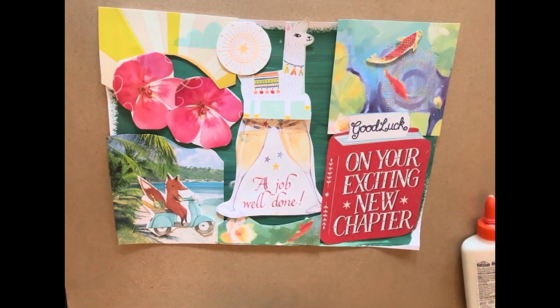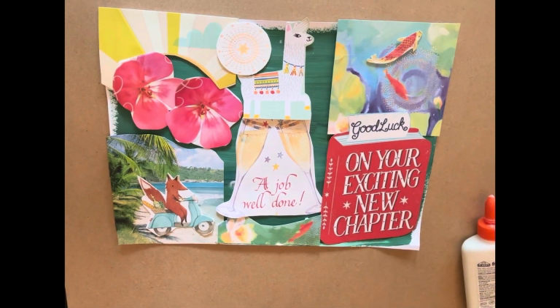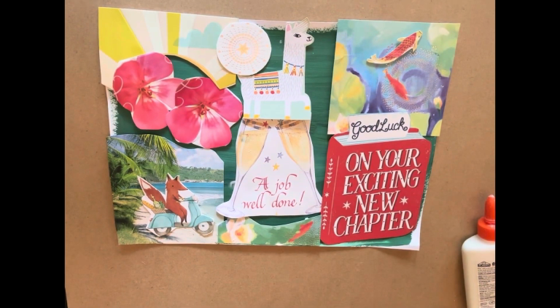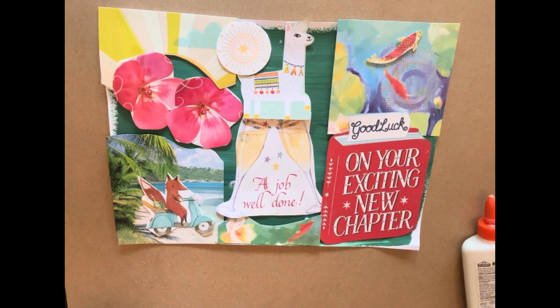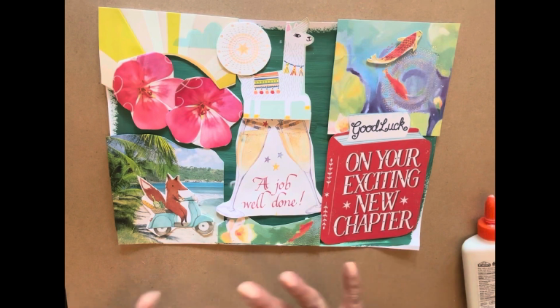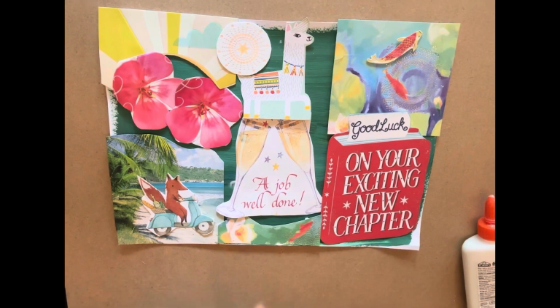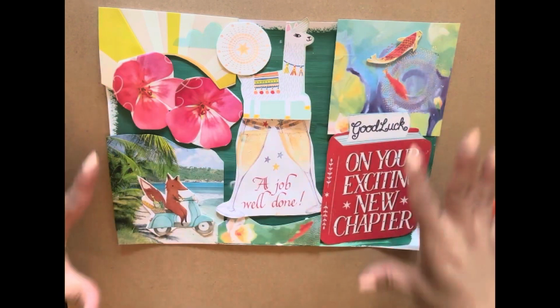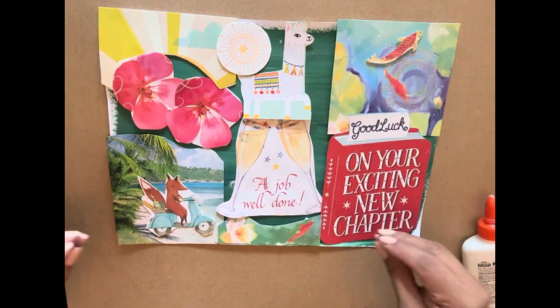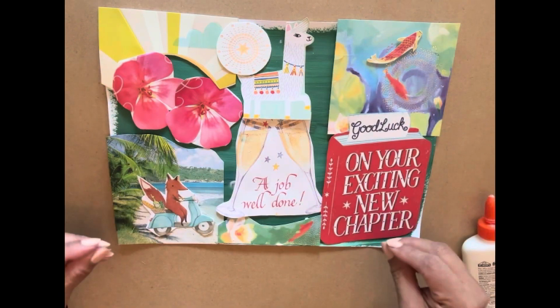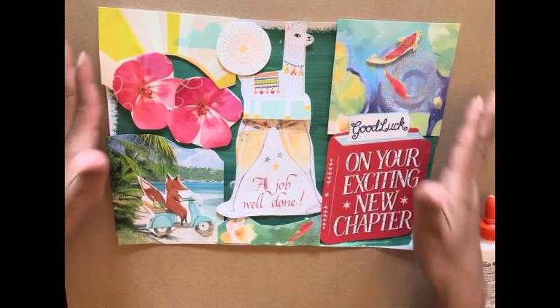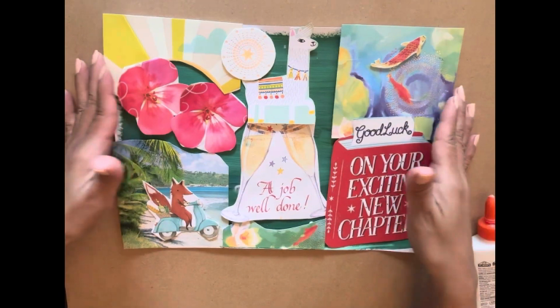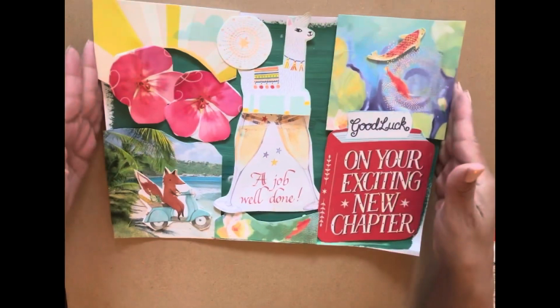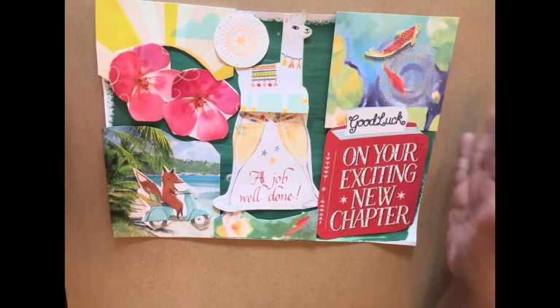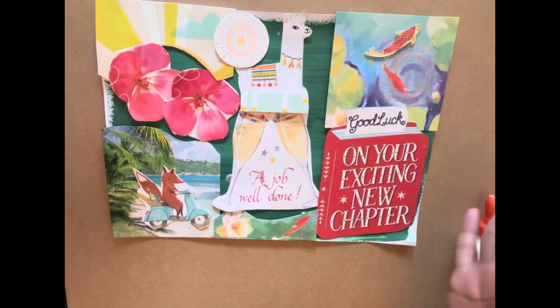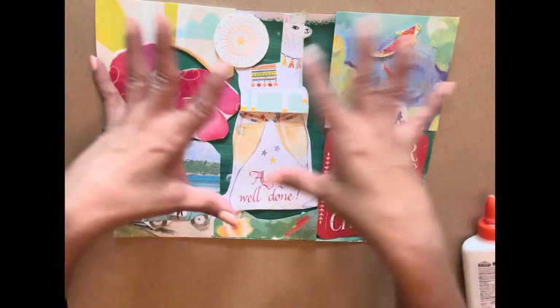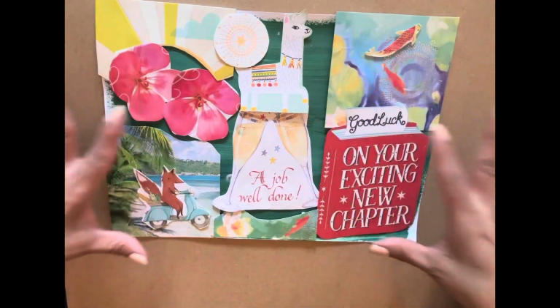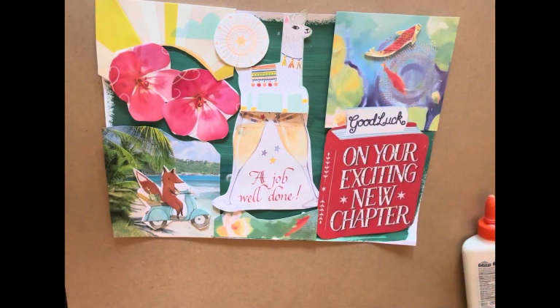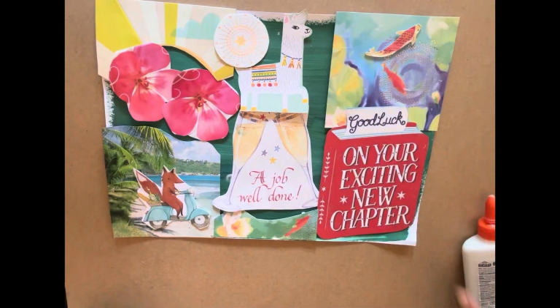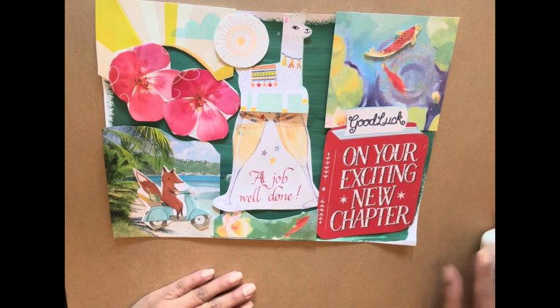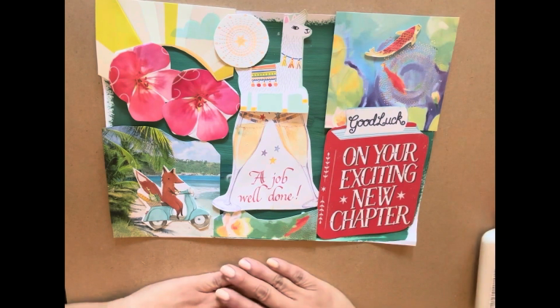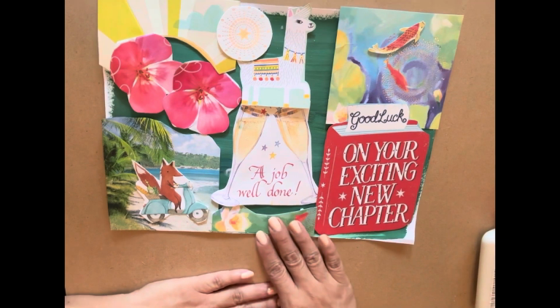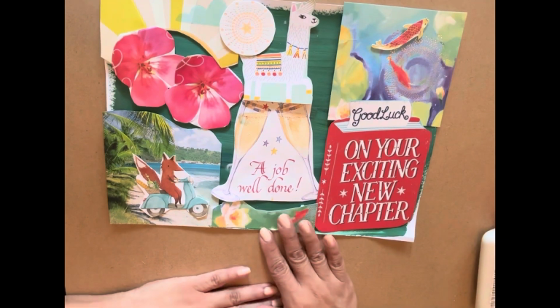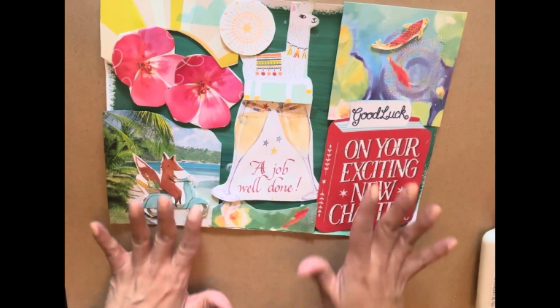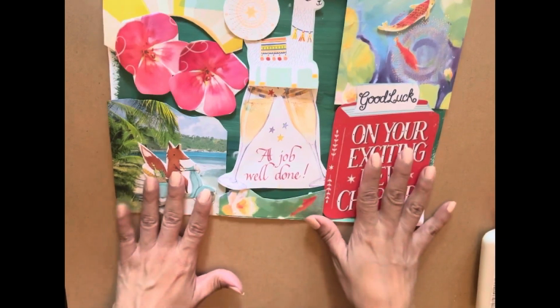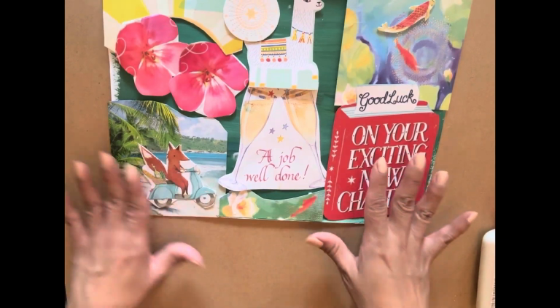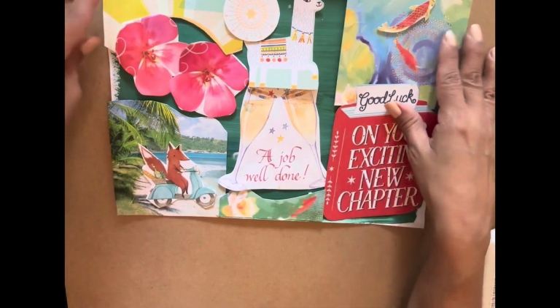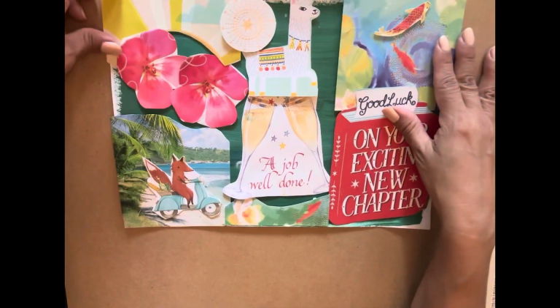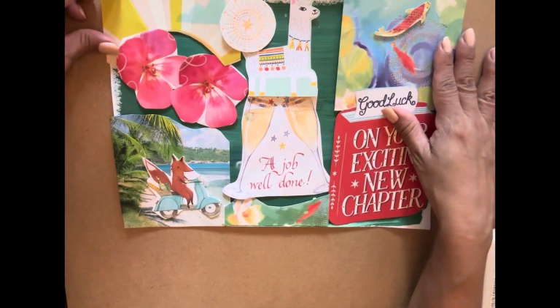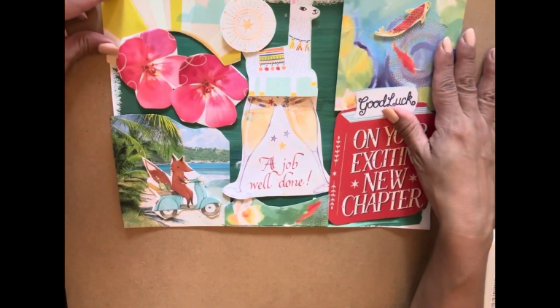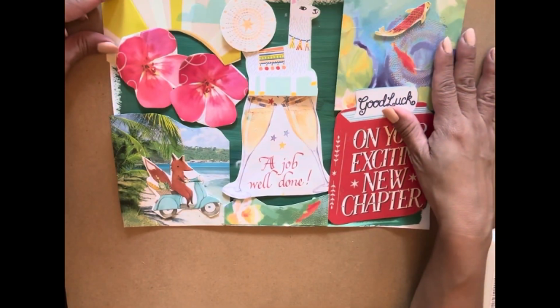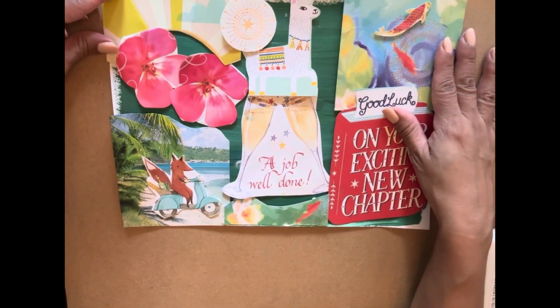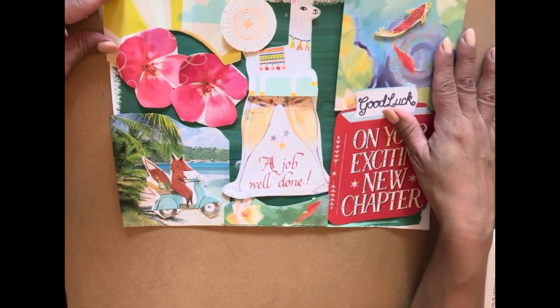I'm super happy — this makes me so happy because I have memories from that day and it's all put together. Now I can frame it and put it on the wall somewhere. I love collaging, this is really cool.